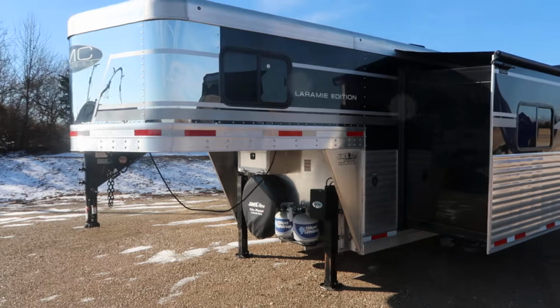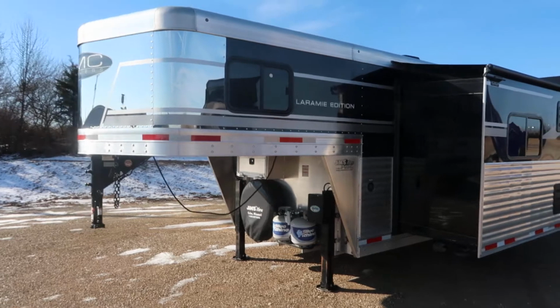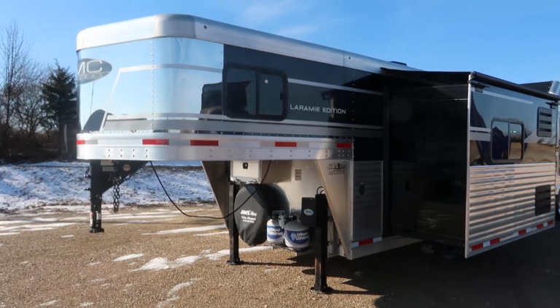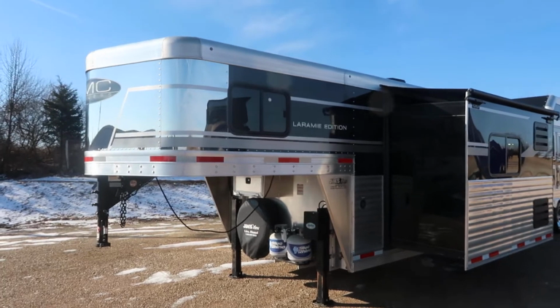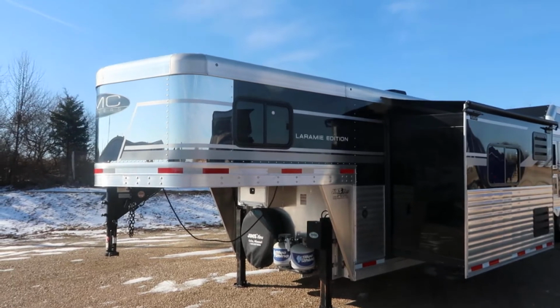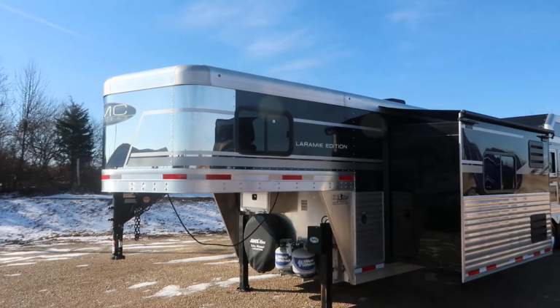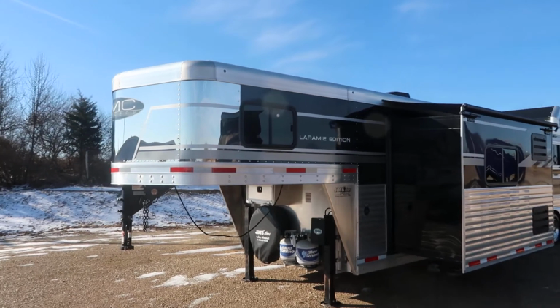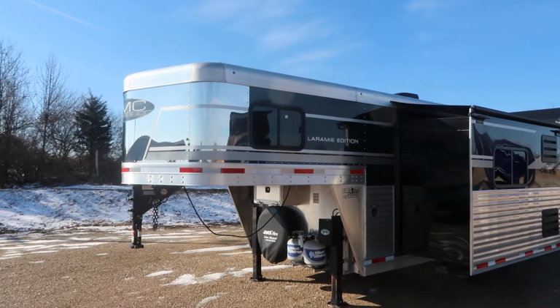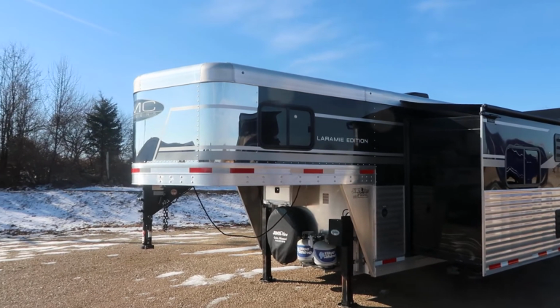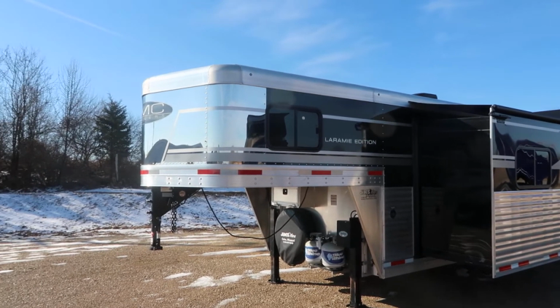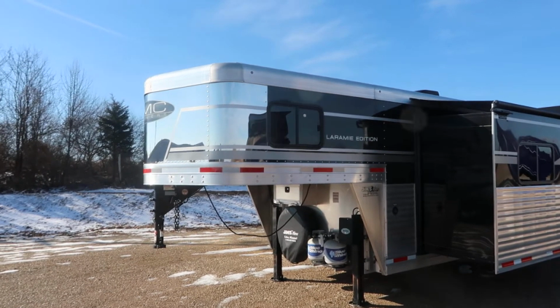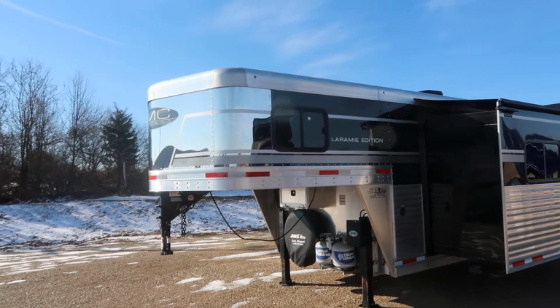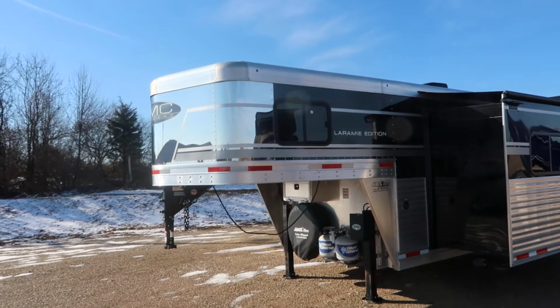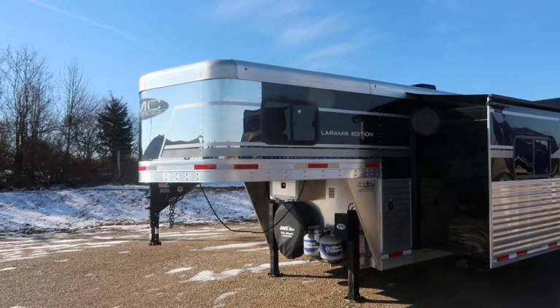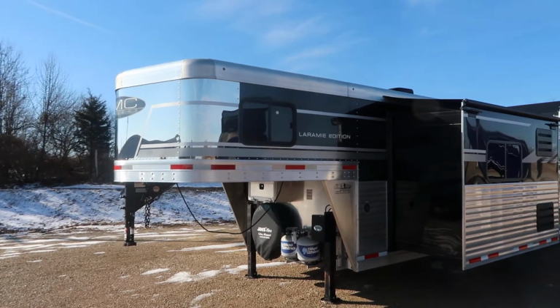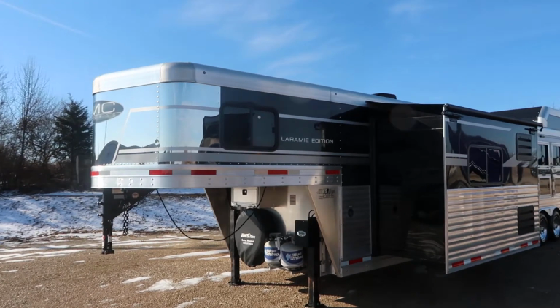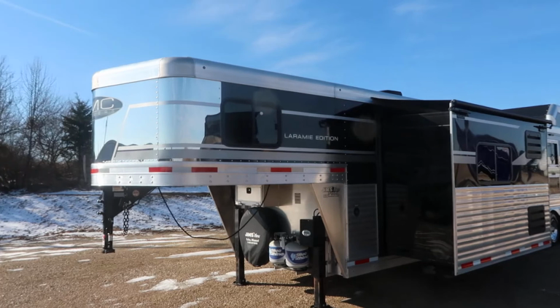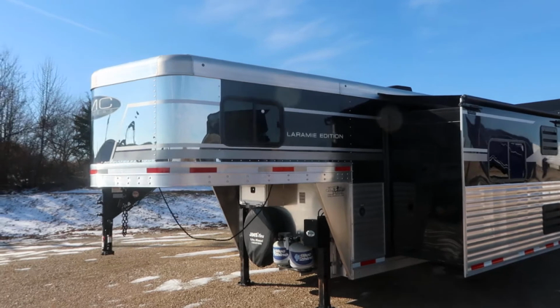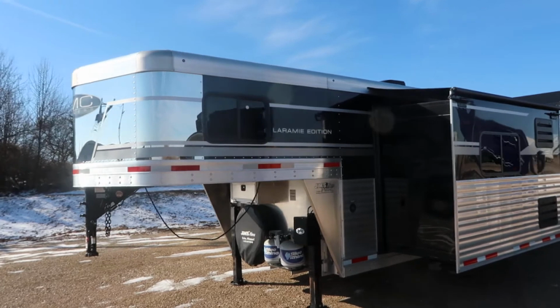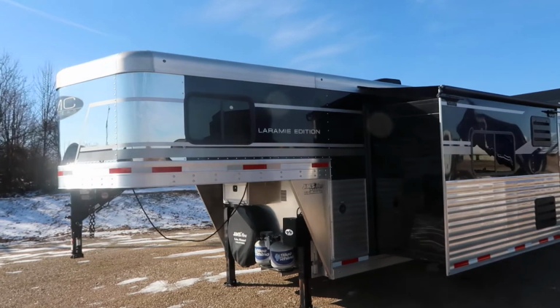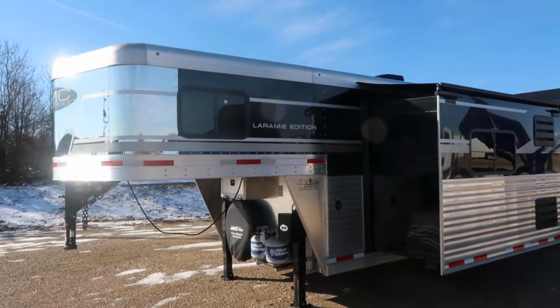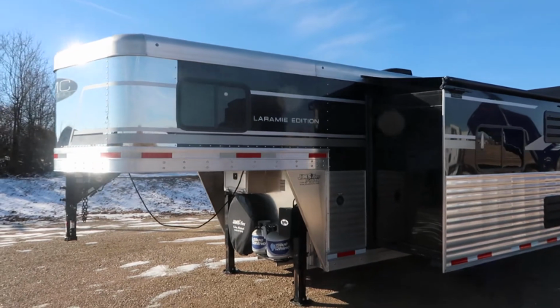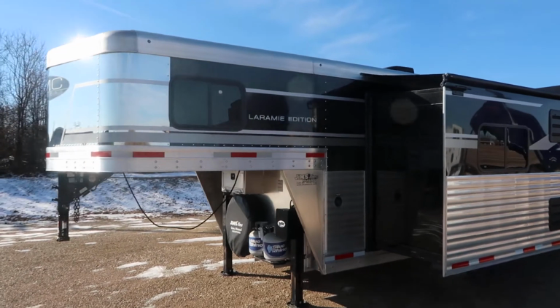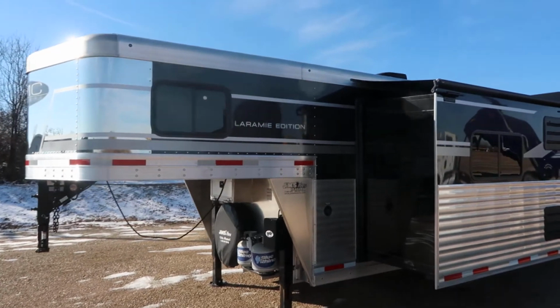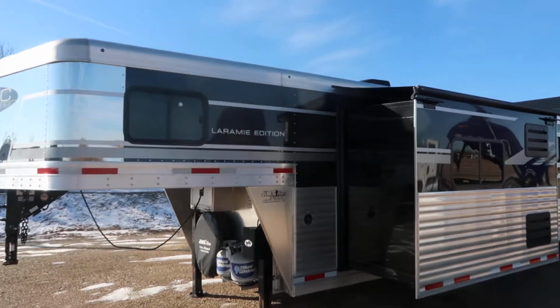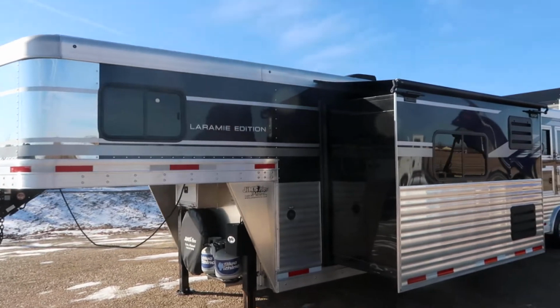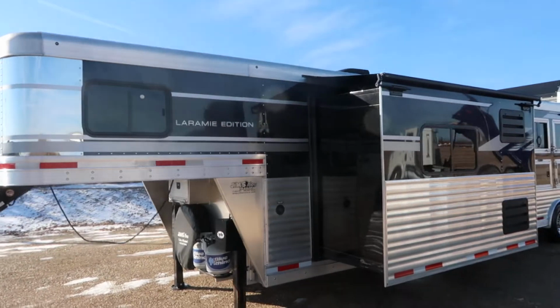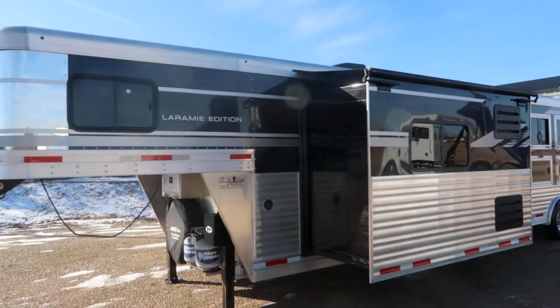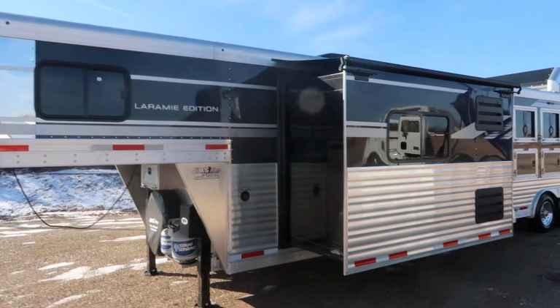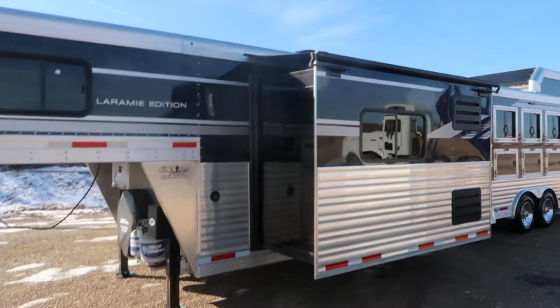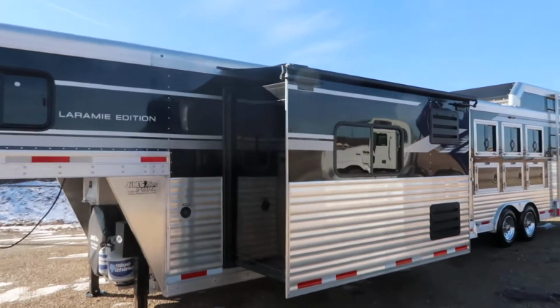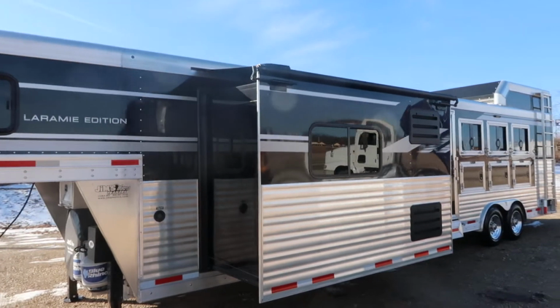Hello folks, it's Phil from Jim's Motors in Cuba, Missouri. What we're looking at here today is a used SMC. It's been used a handful of times — people just got out of the horse business, and we bought it back.